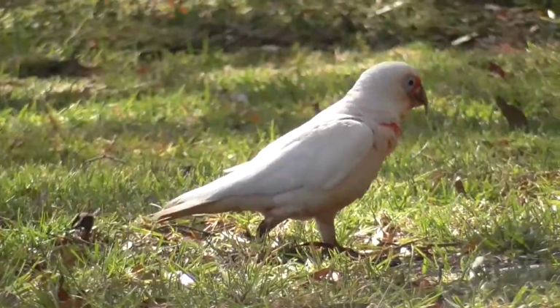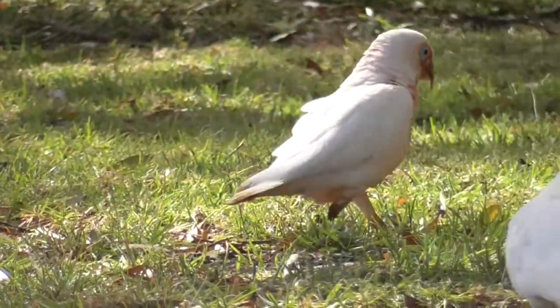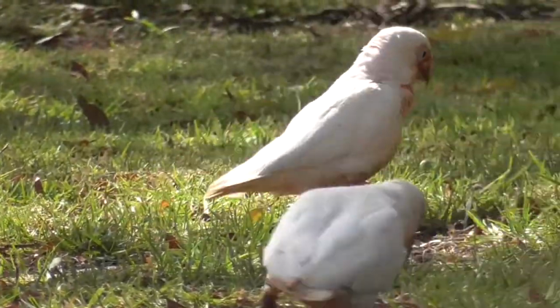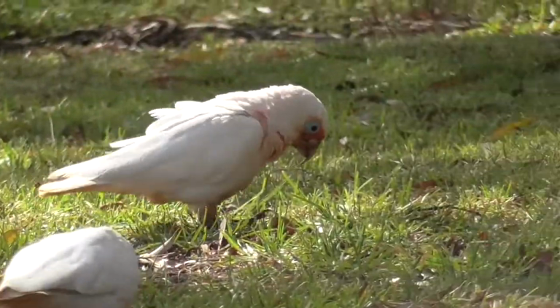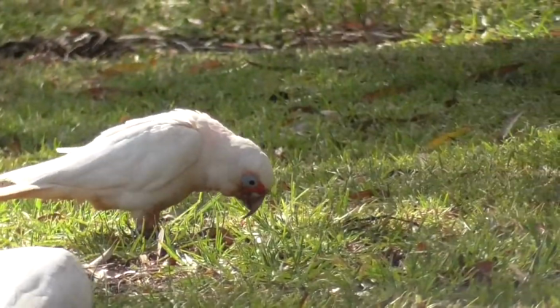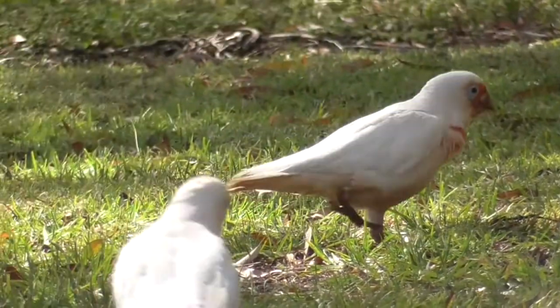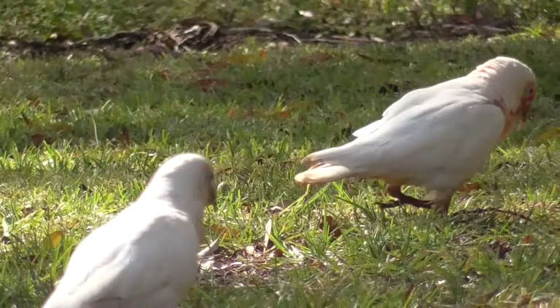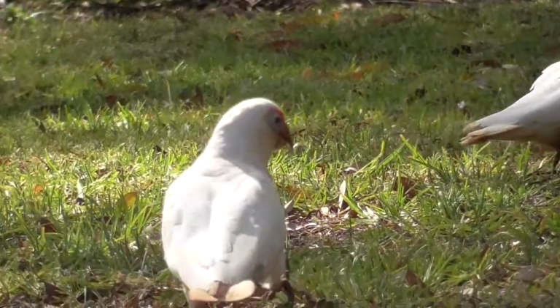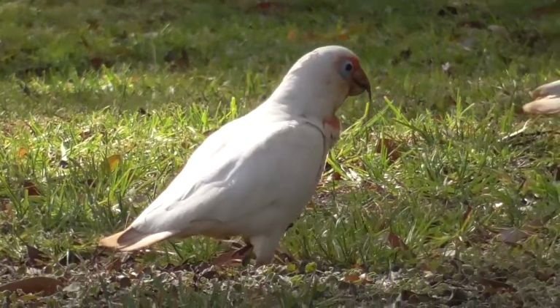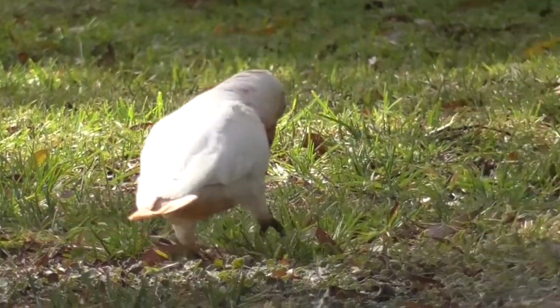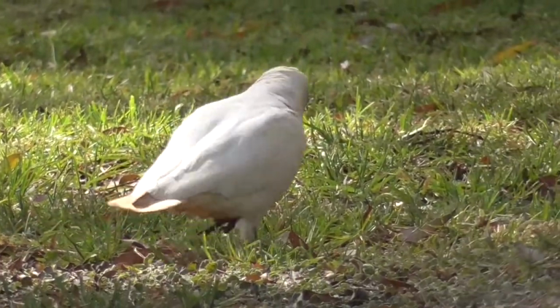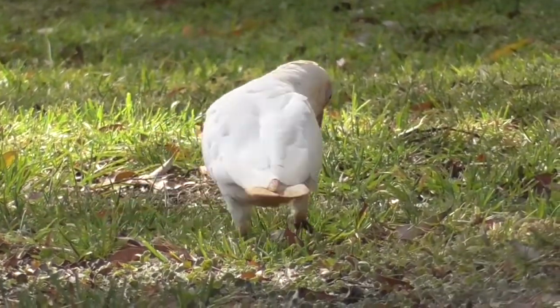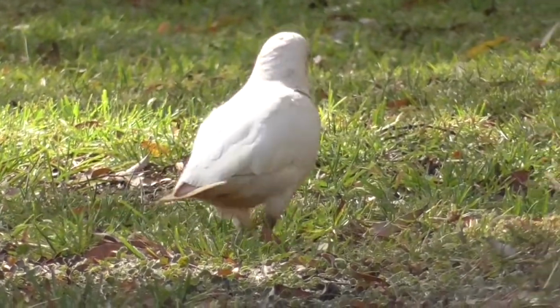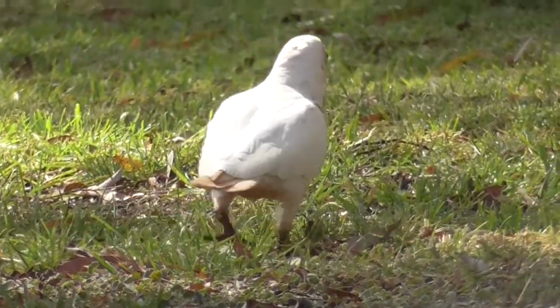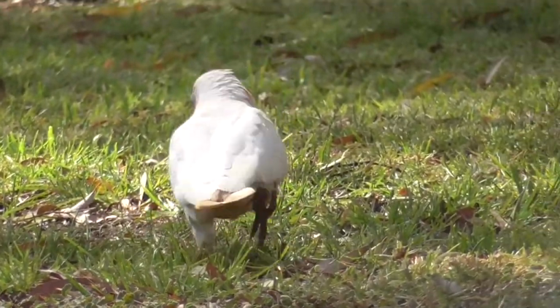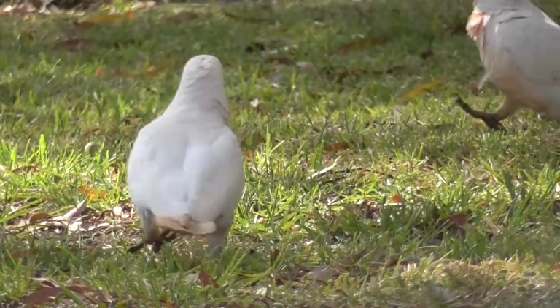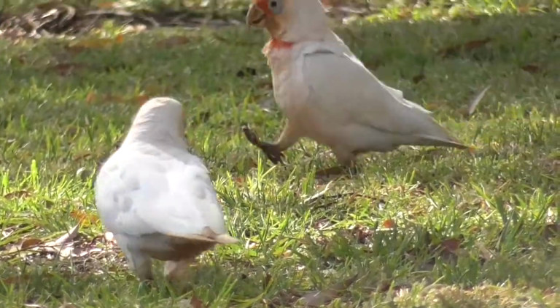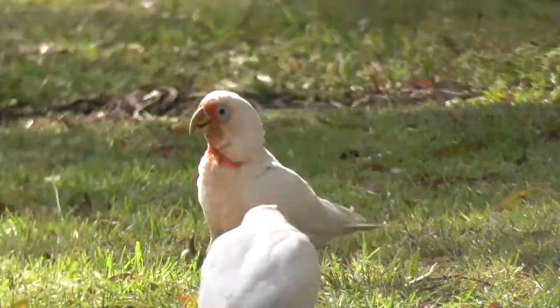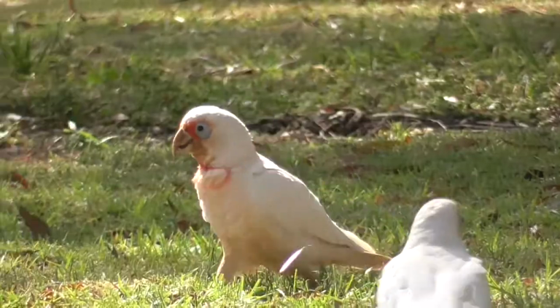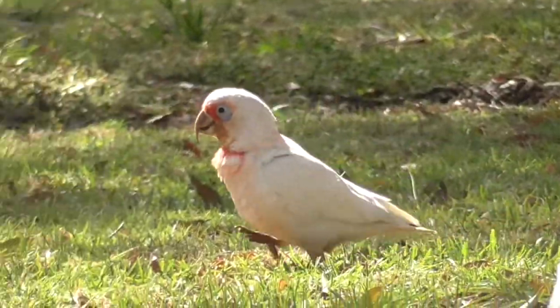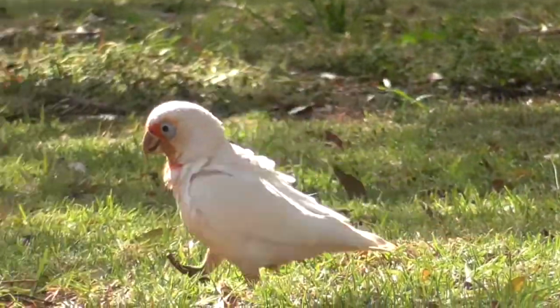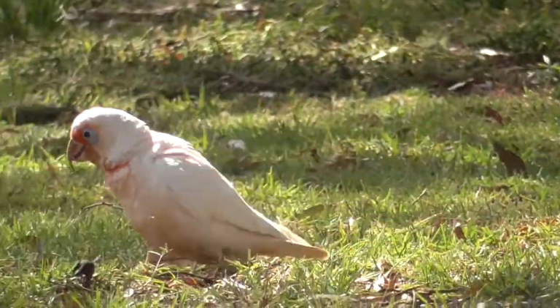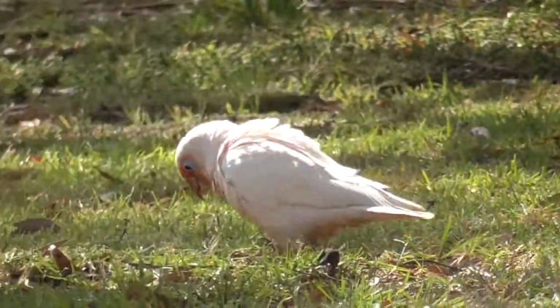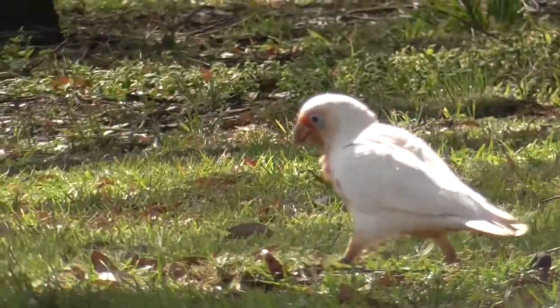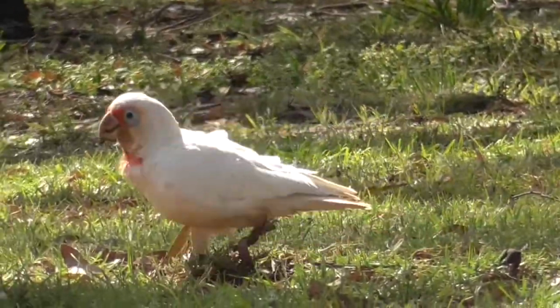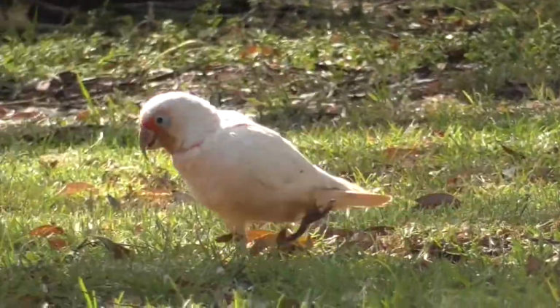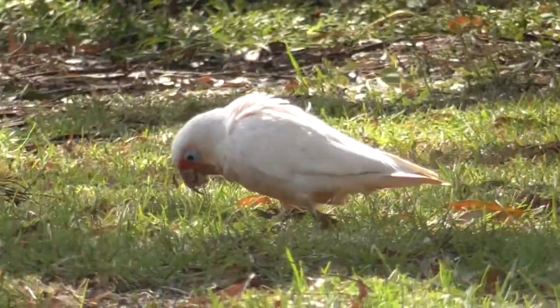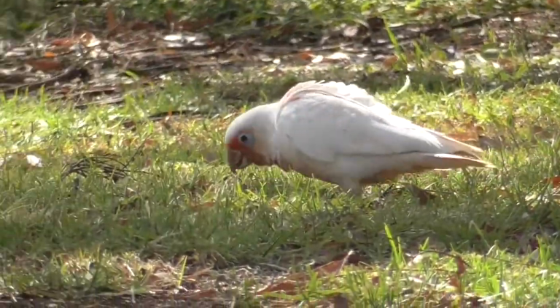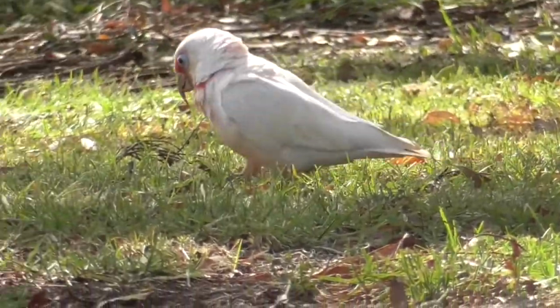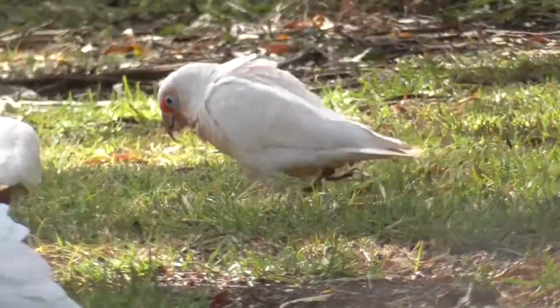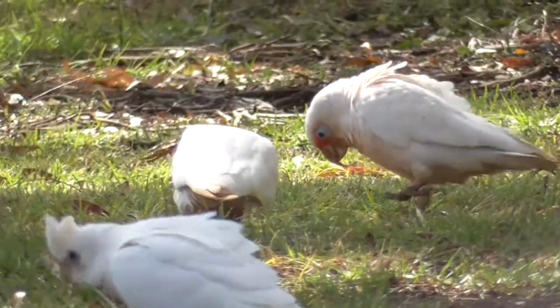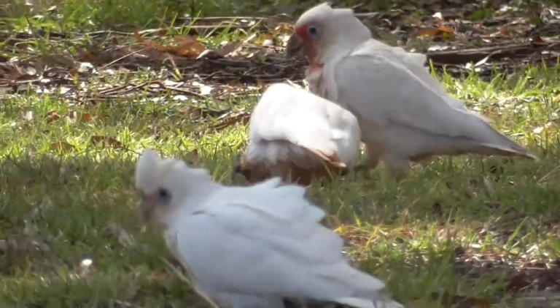When not breeding, Long-billed Corellas can form flocks of a few hundred birds, sometimes causing damage to crops. Their long upper mandible allows them to easily dig up roots for eating, and sometimes they are joined by Little Corellas for feeding, as can be seen here.